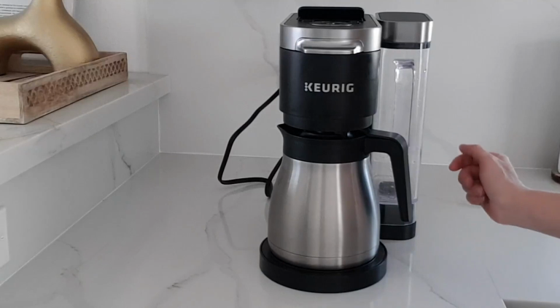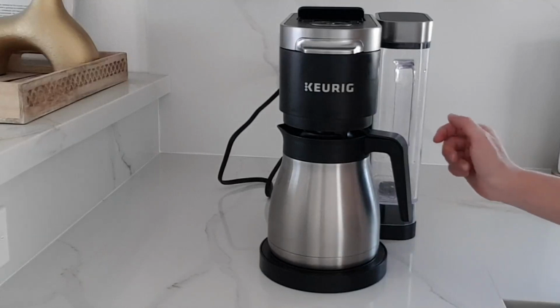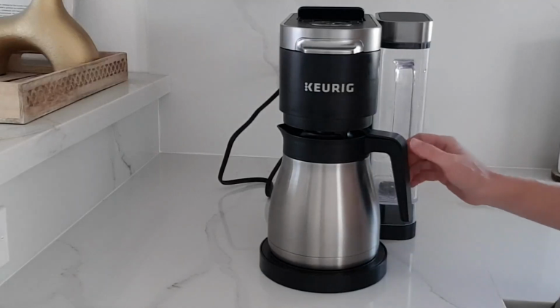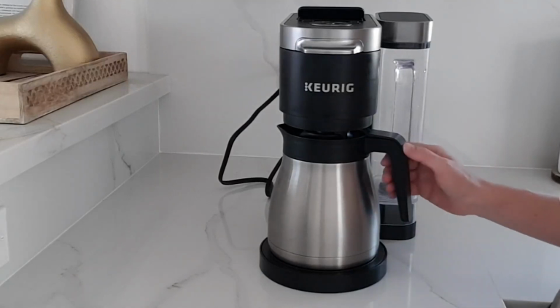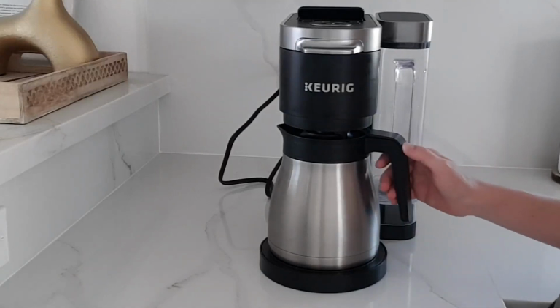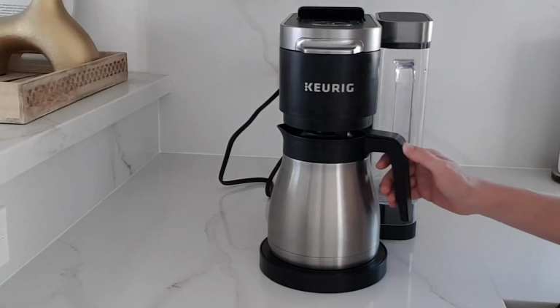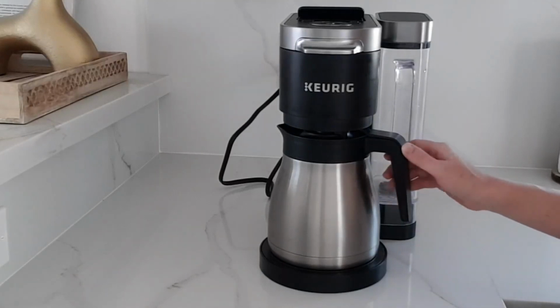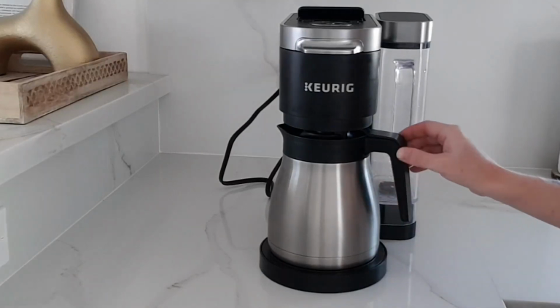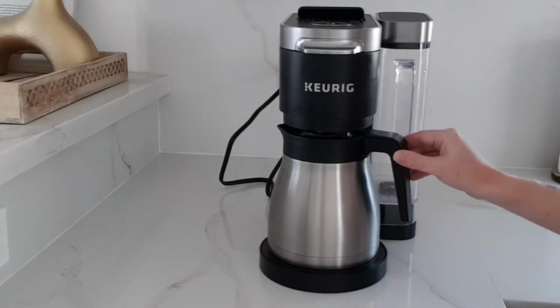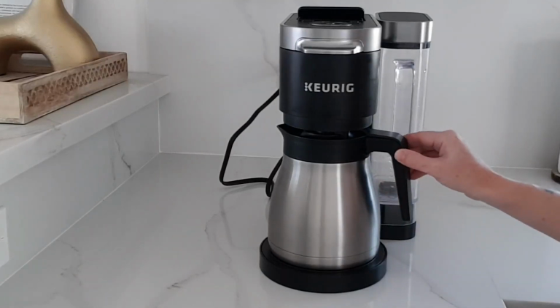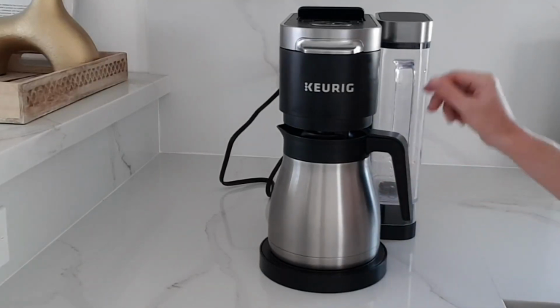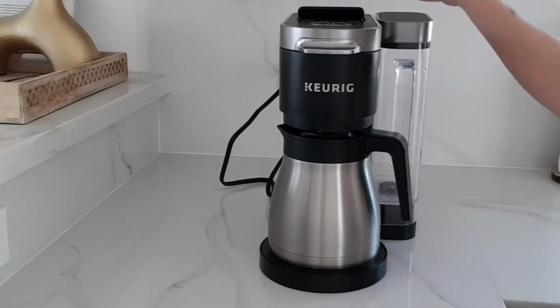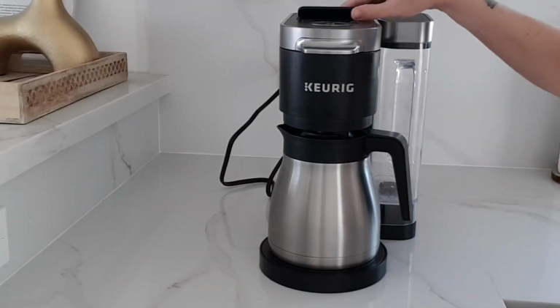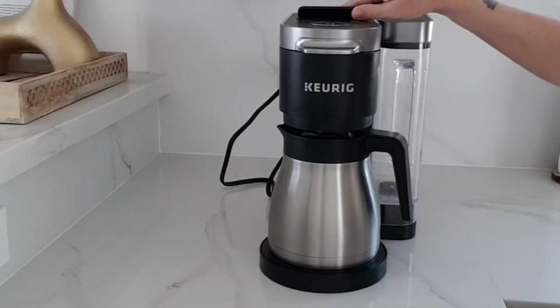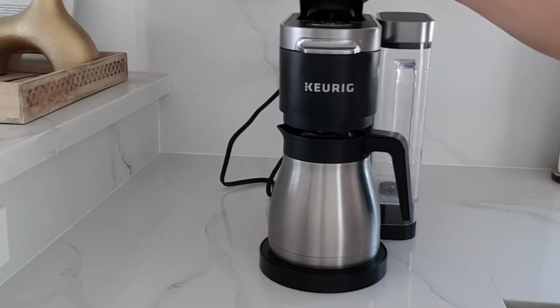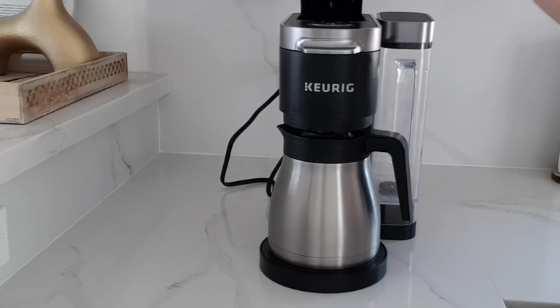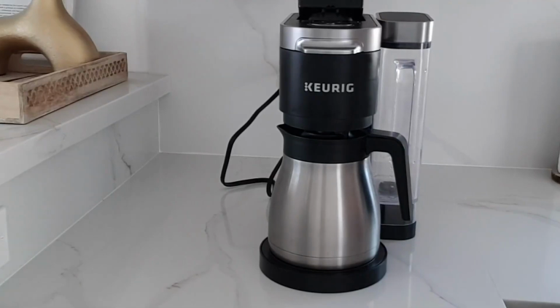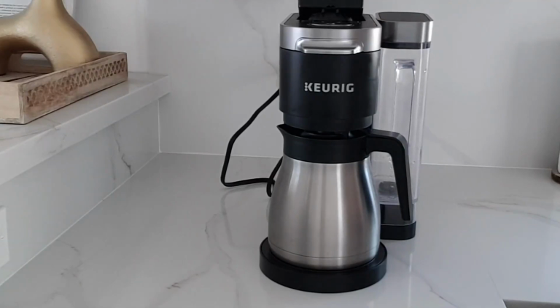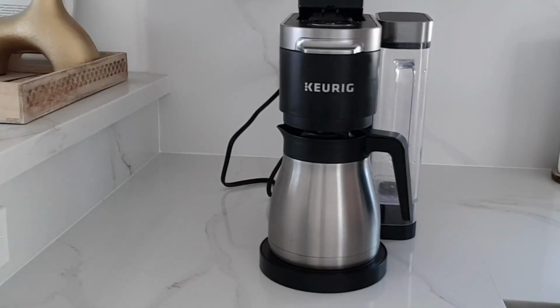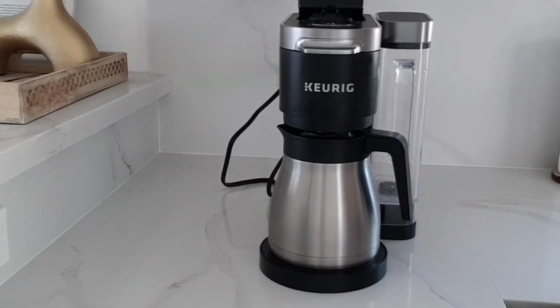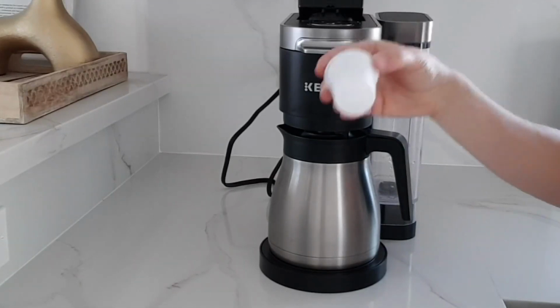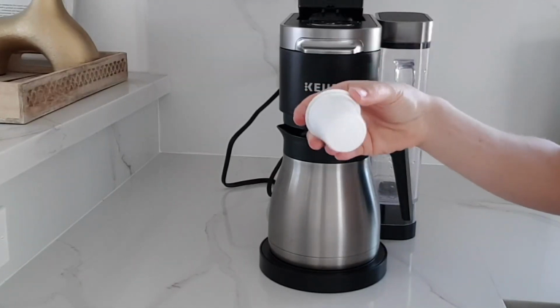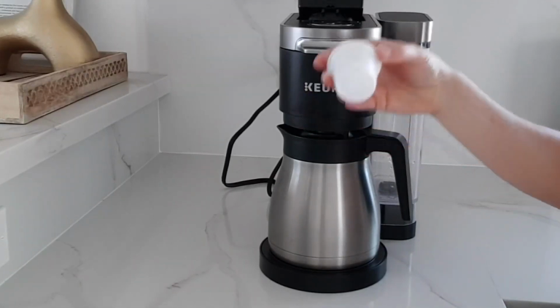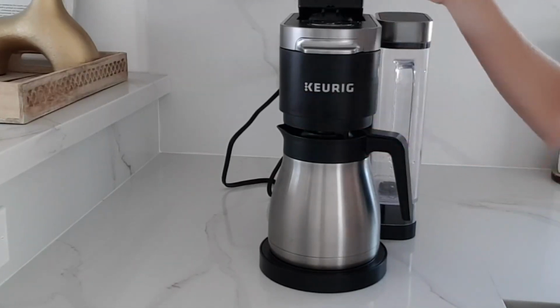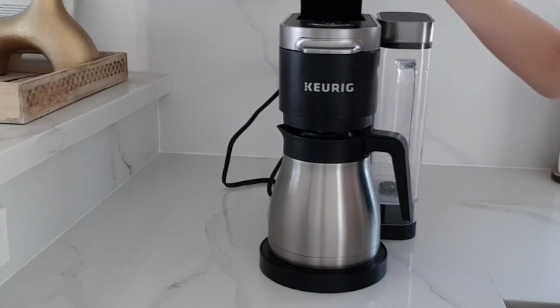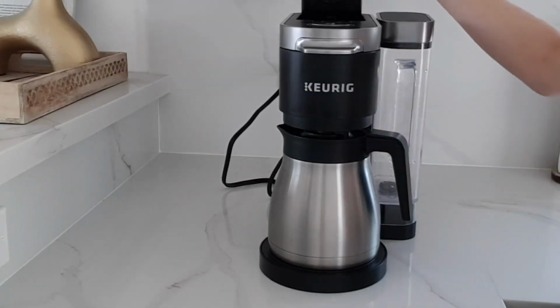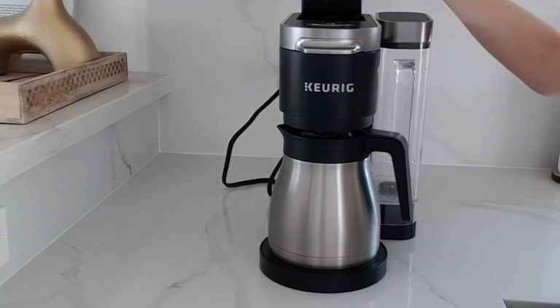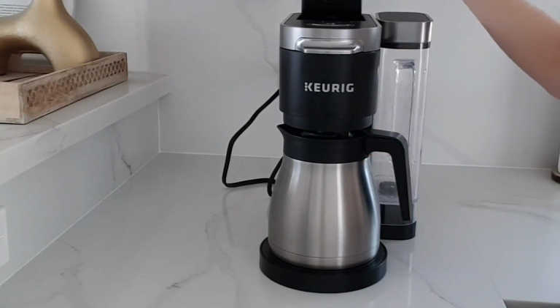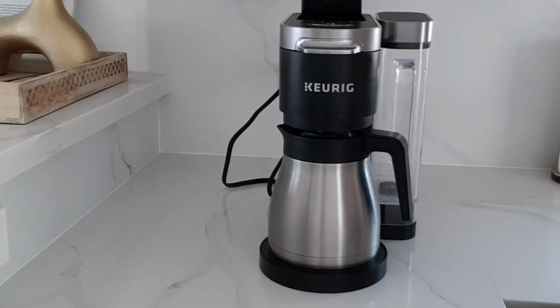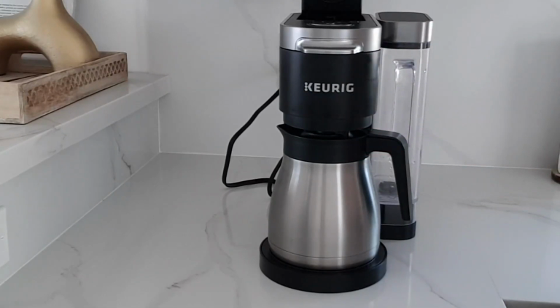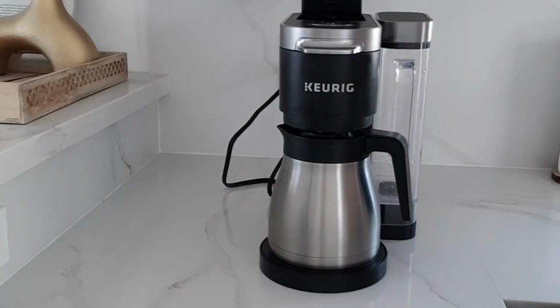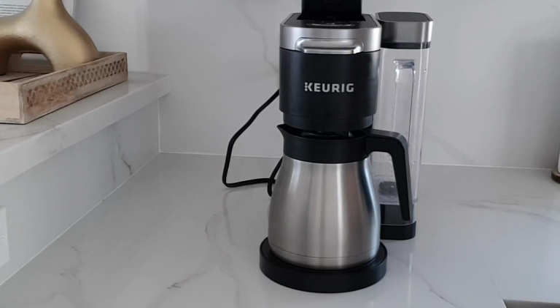This is the Keurig Duo Coffee Maker. It's called the Duo because you can either use a coffee pod like this, one of the Keurig cups, and put it in here and make a single cup.